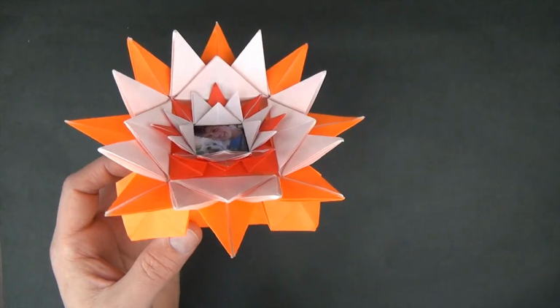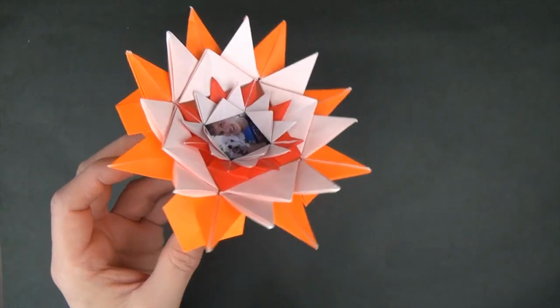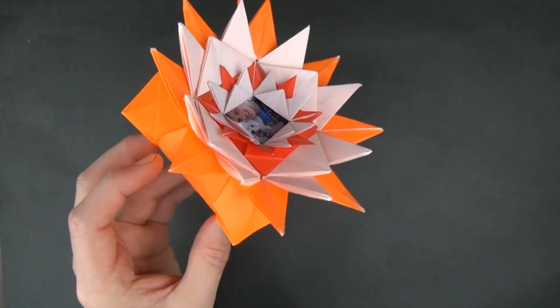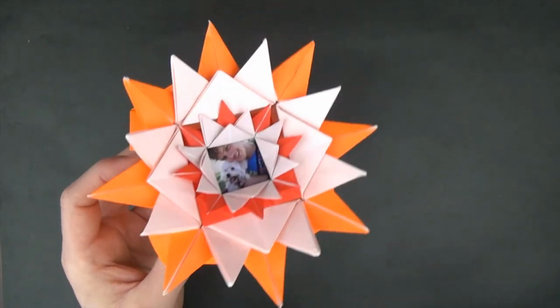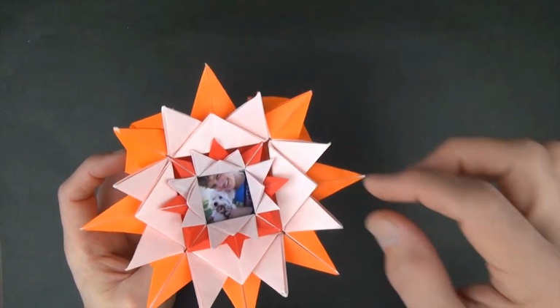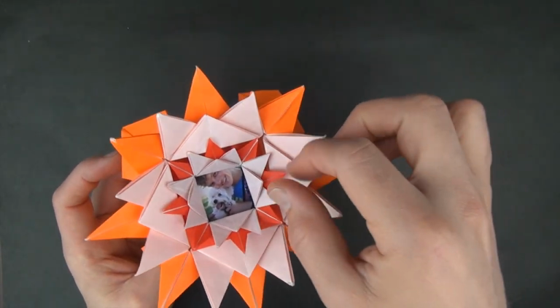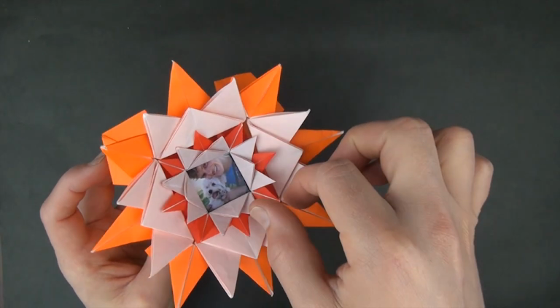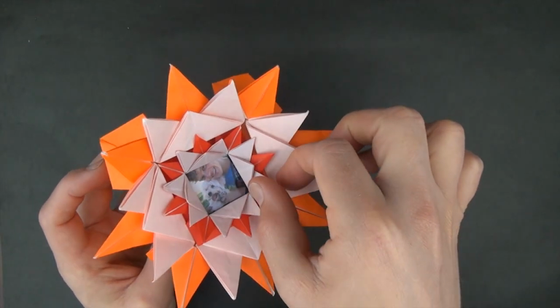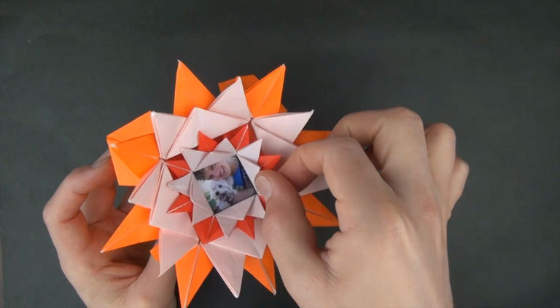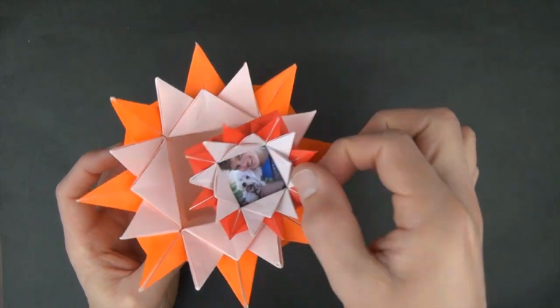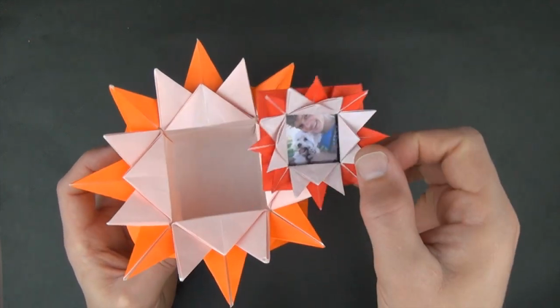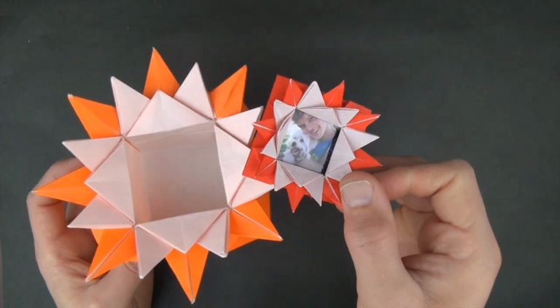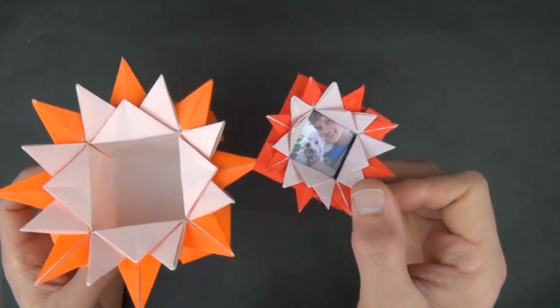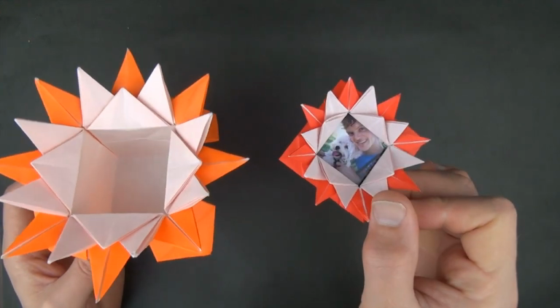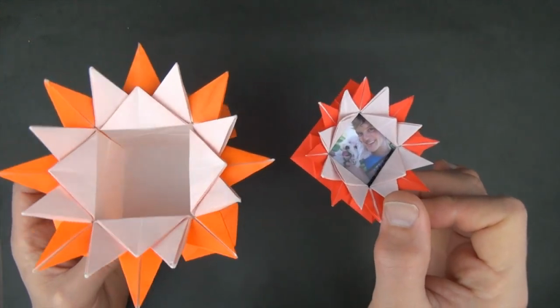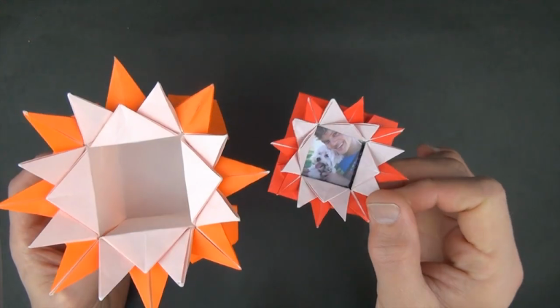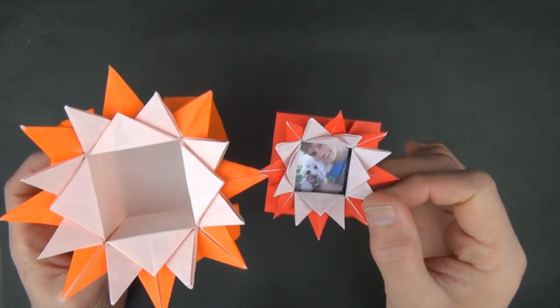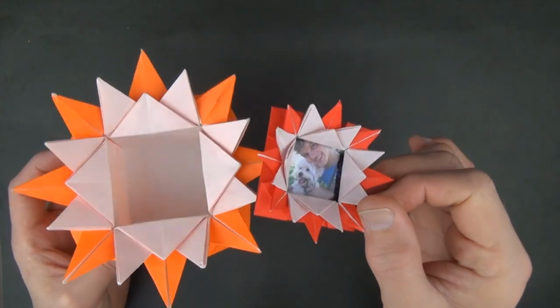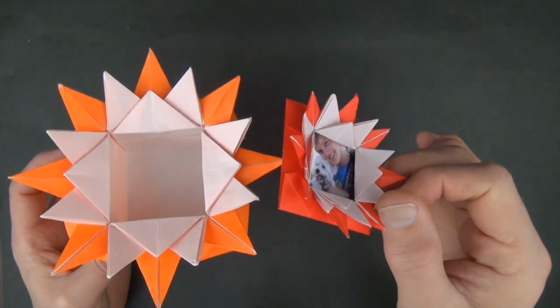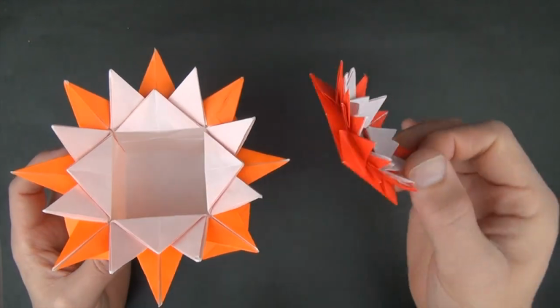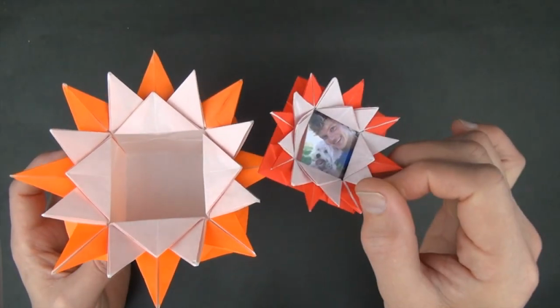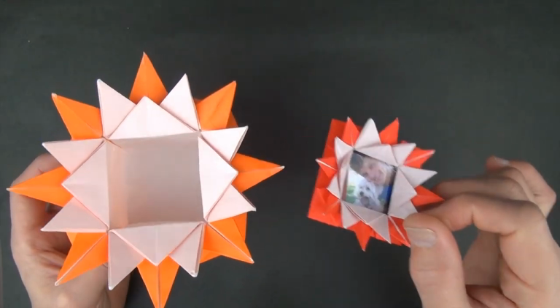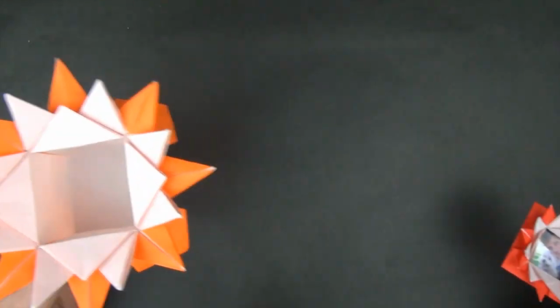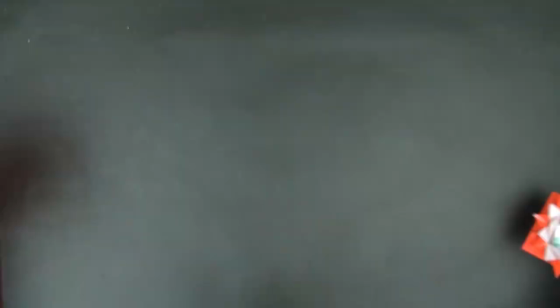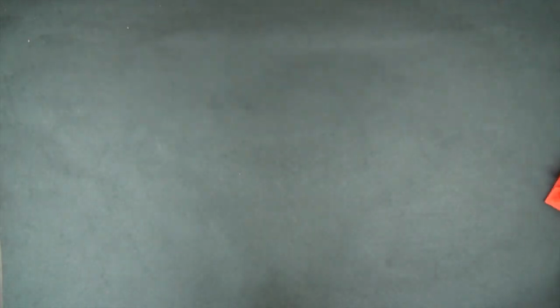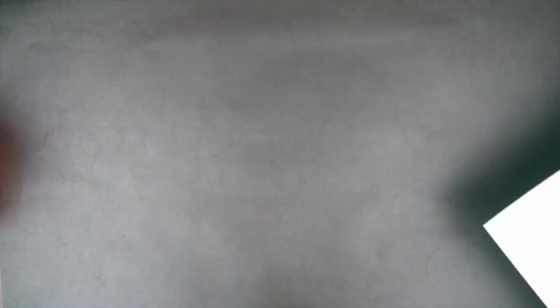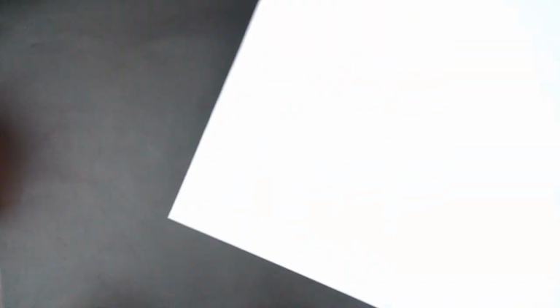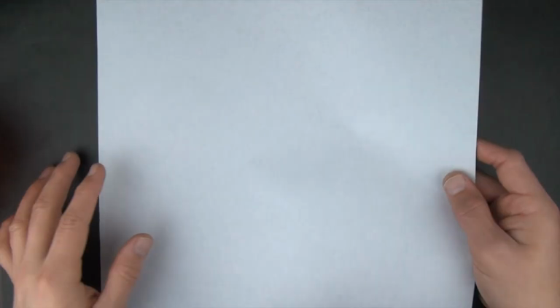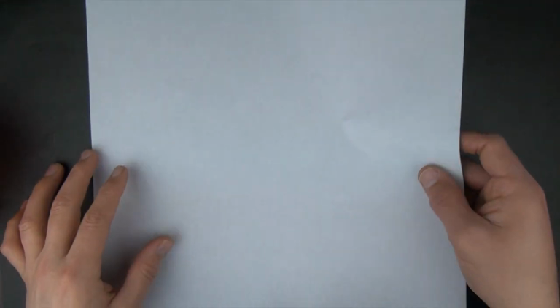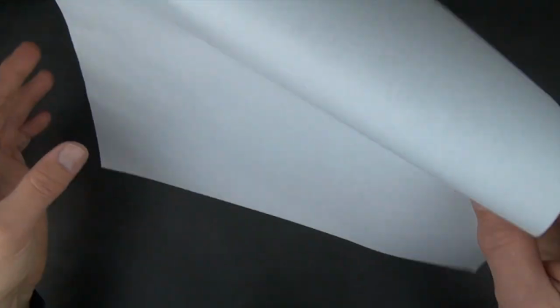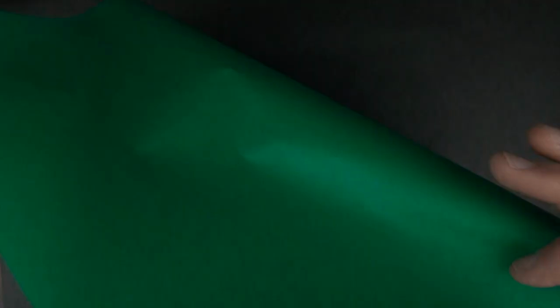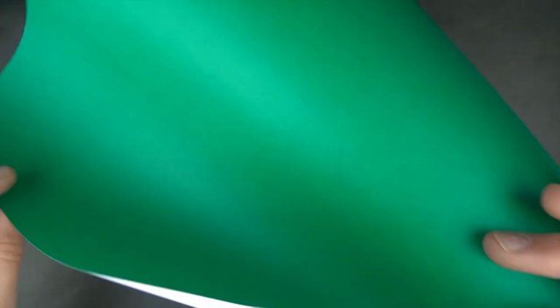For the container I used a 12-inch square of commi, and for the lid I used a square that's one-fourth the size, so this was a 6-inch square. Let's begin colored side up.